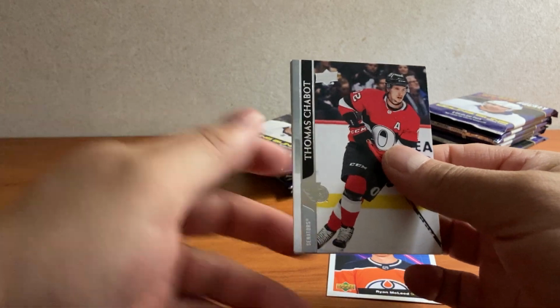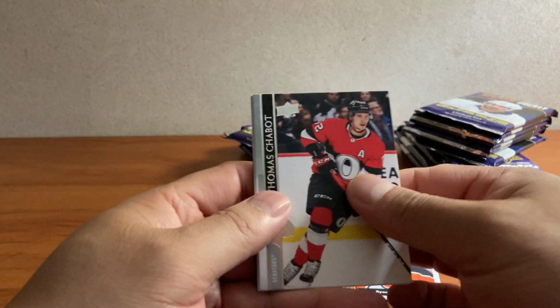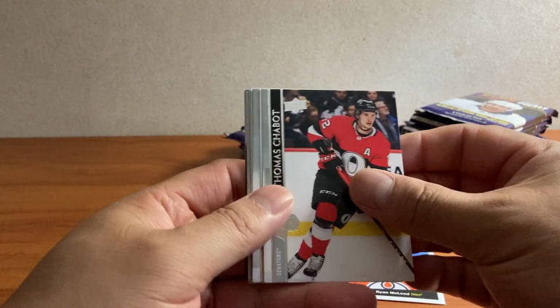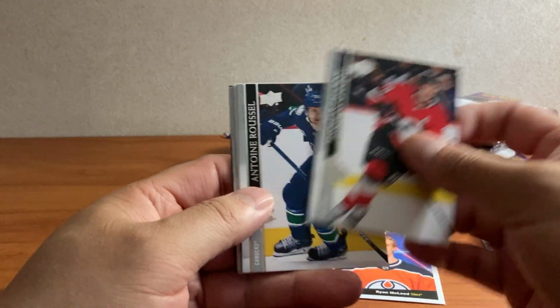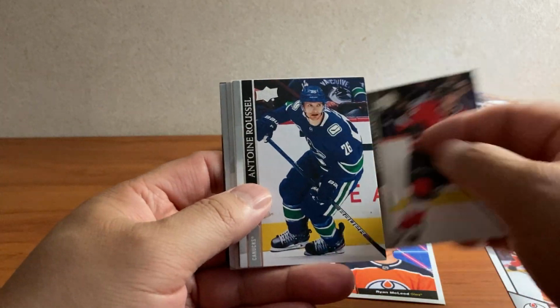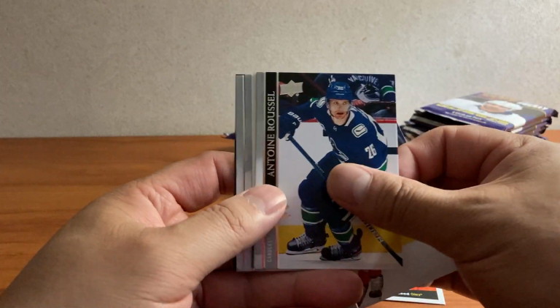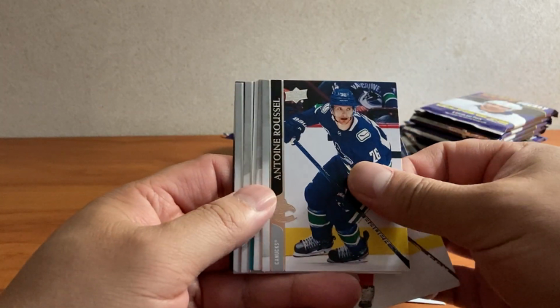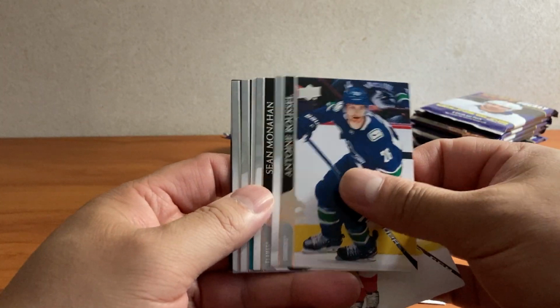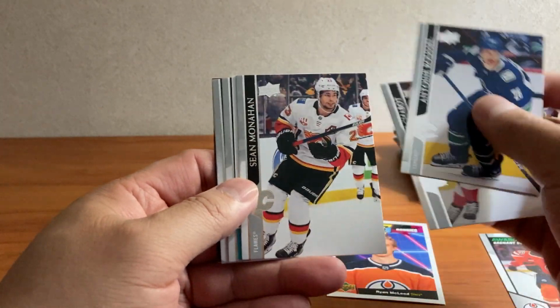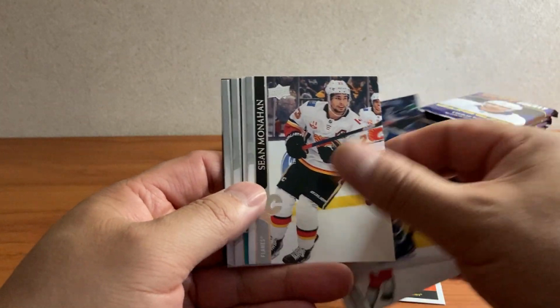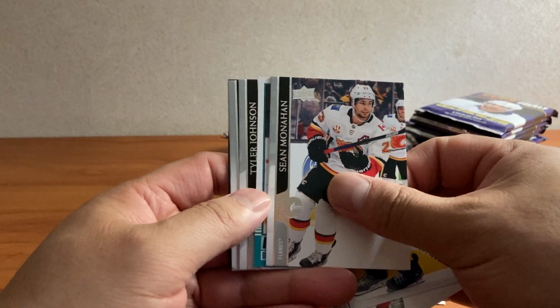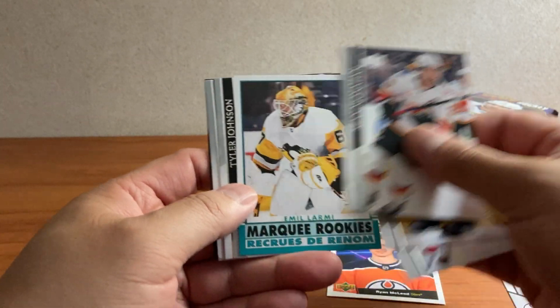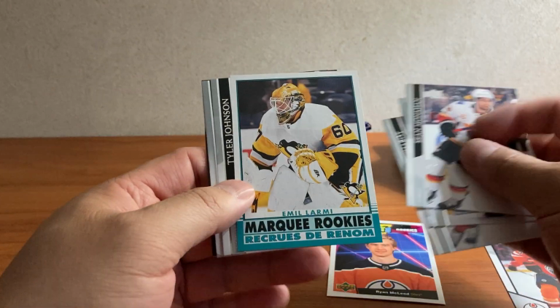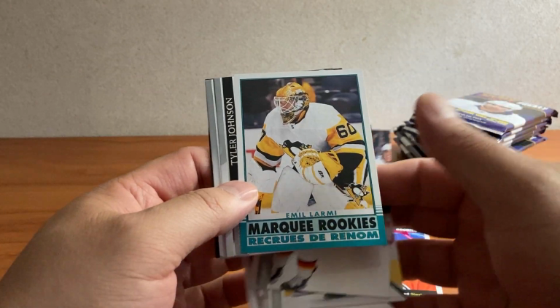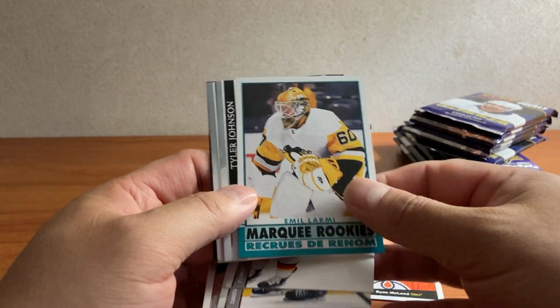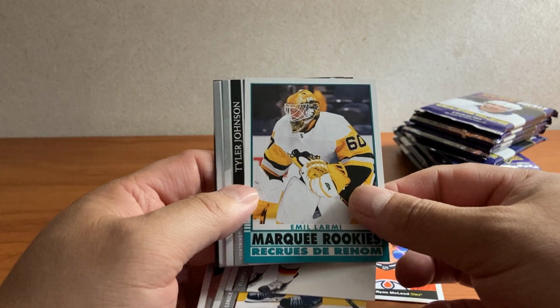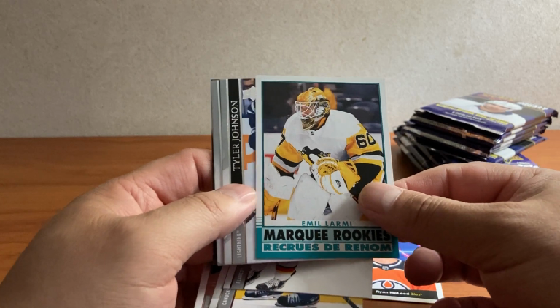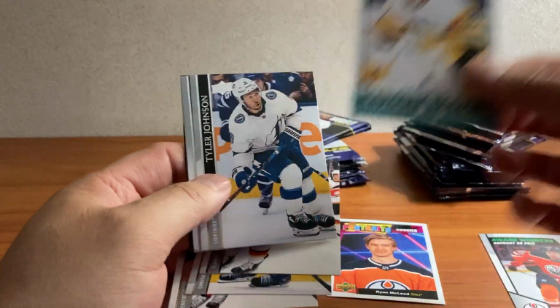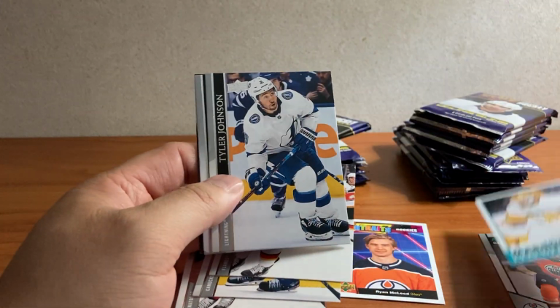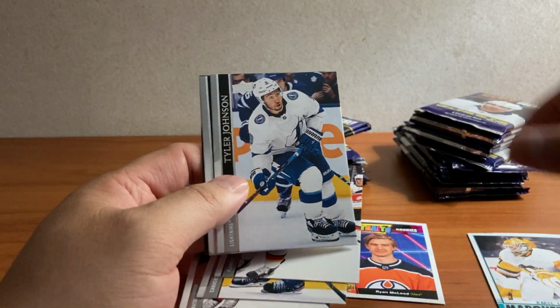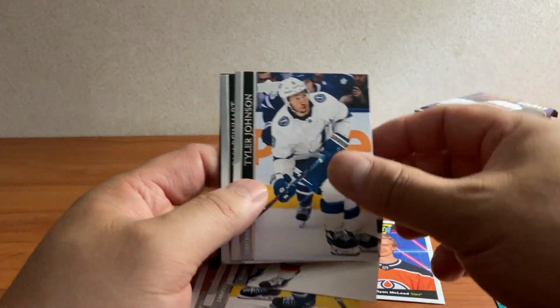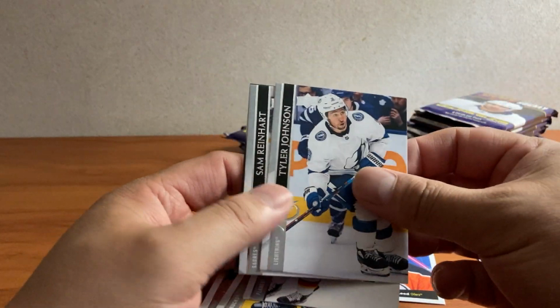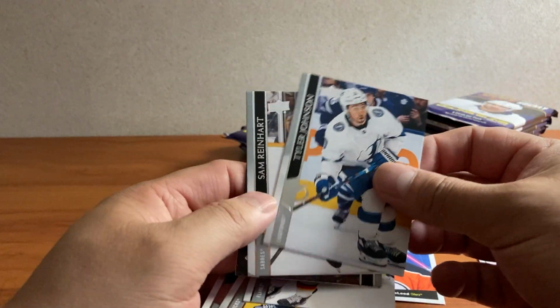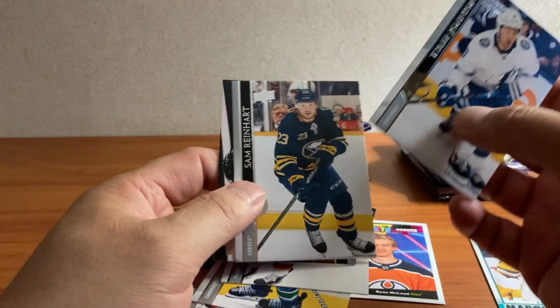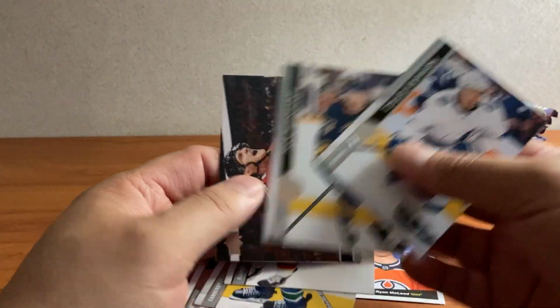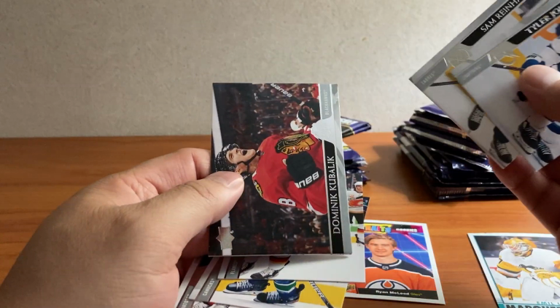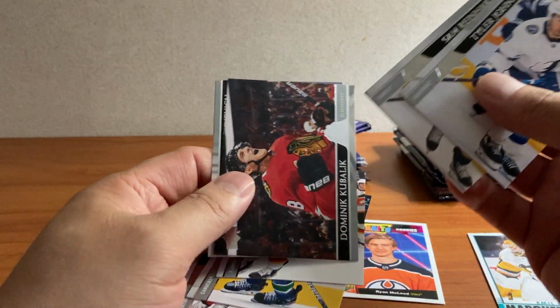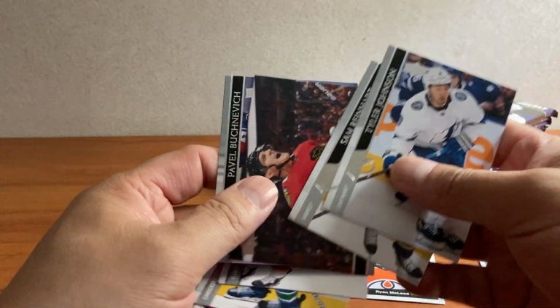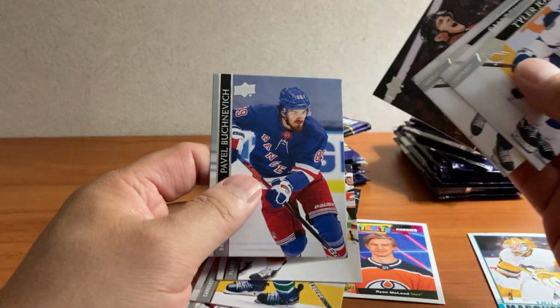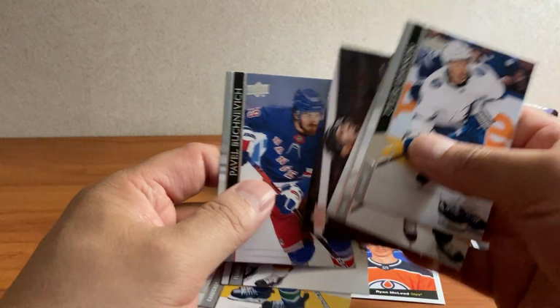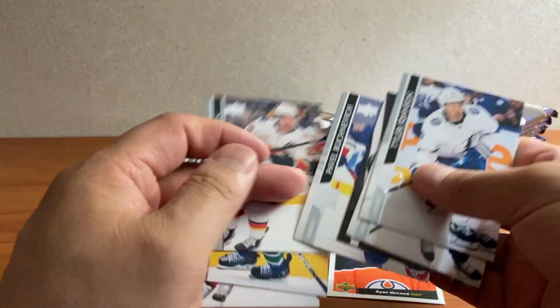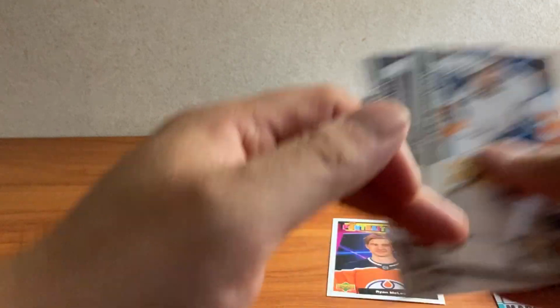We got Shabbat, Roussel, Monaghan, Emil Larmi OPC rookie, Janssen, Reinhardt, Kubelik, and Vucinevich.